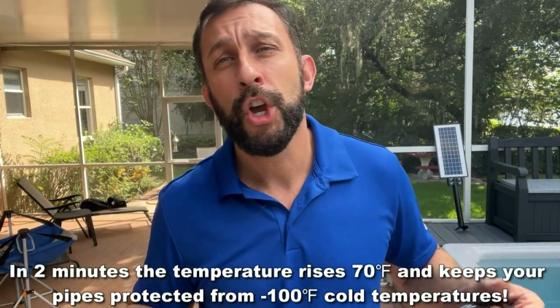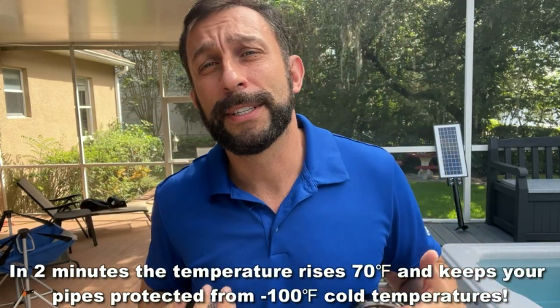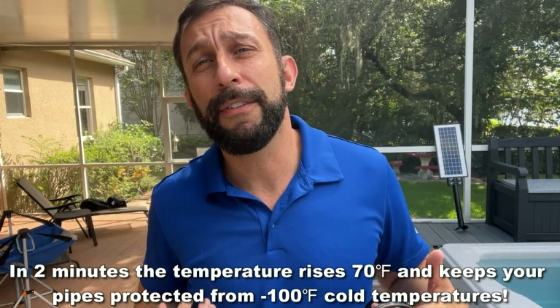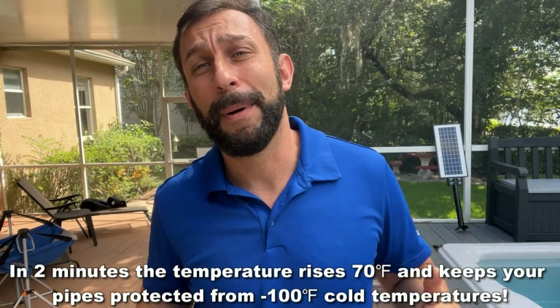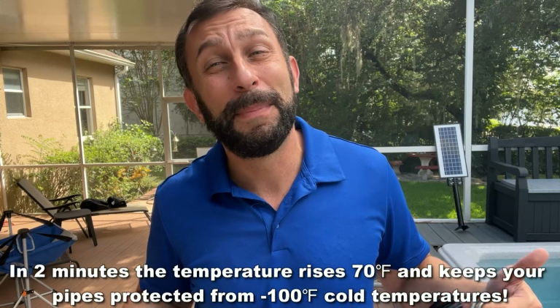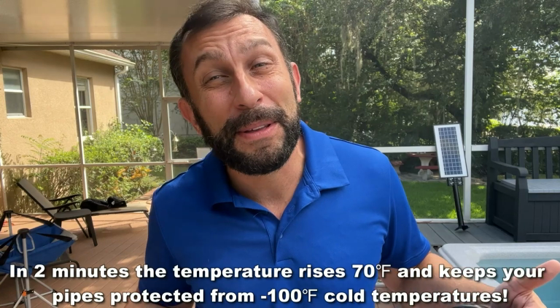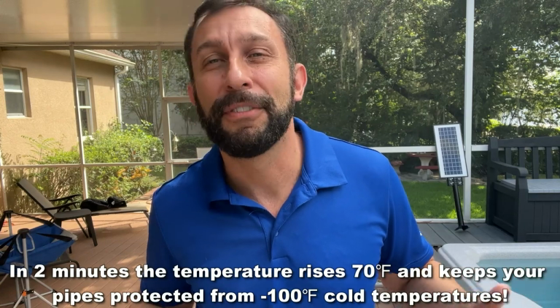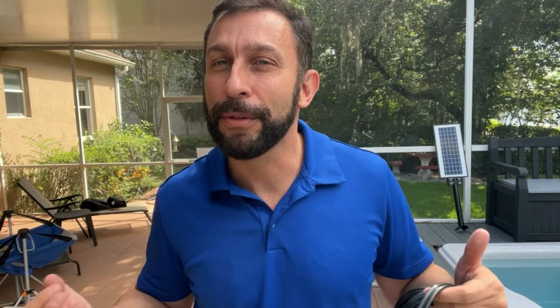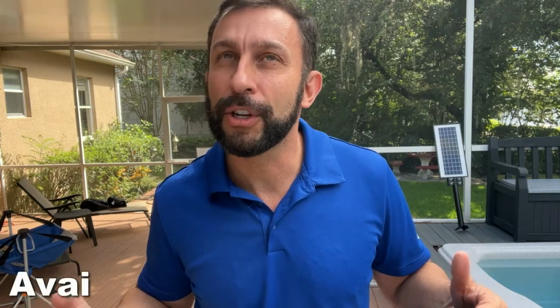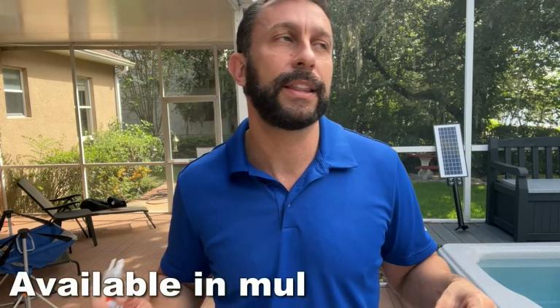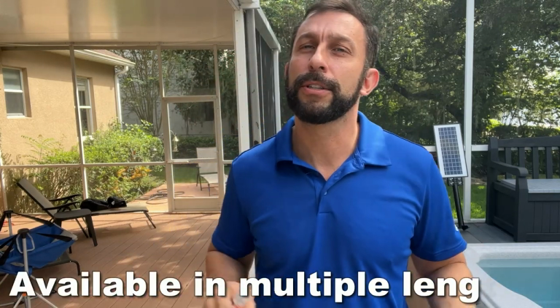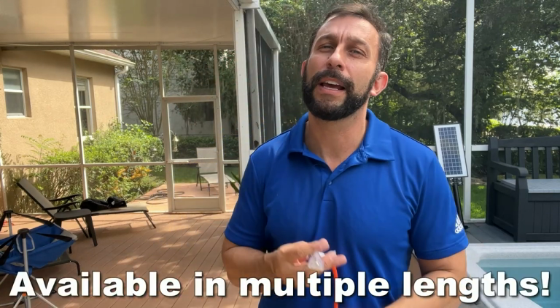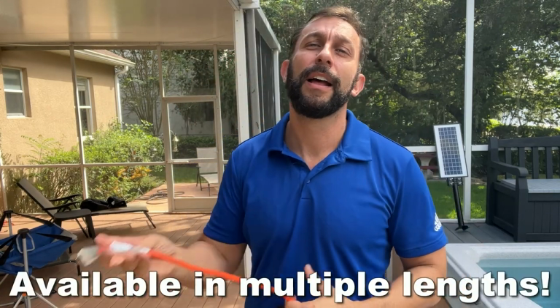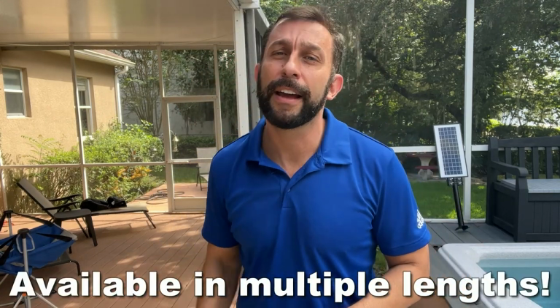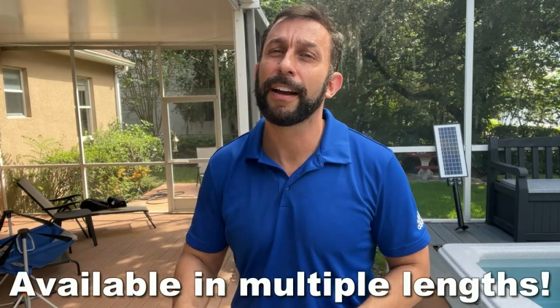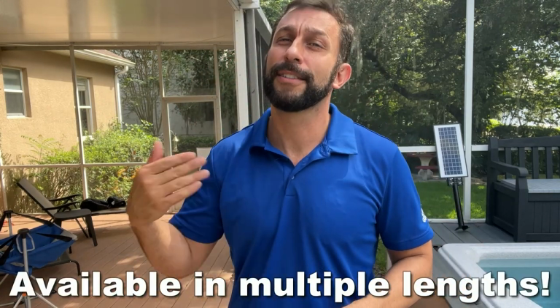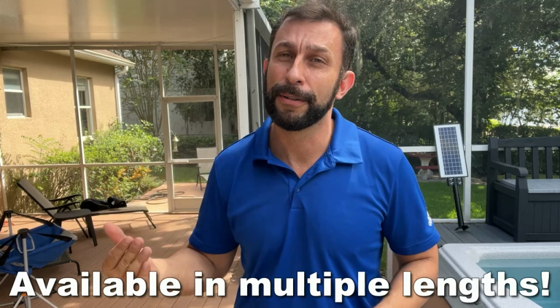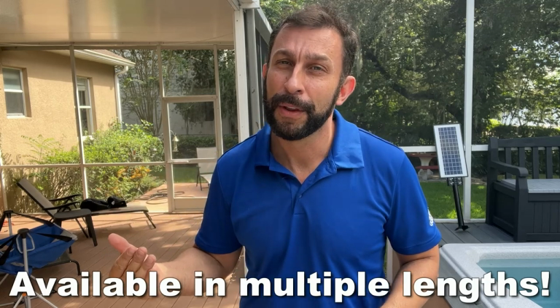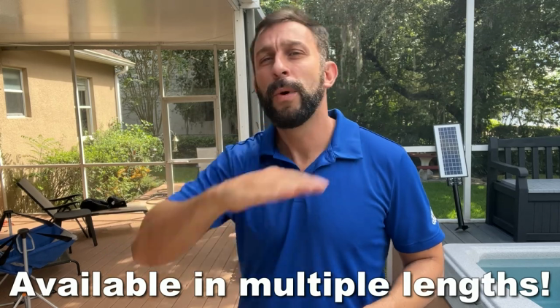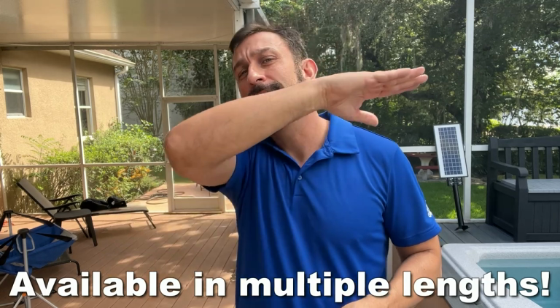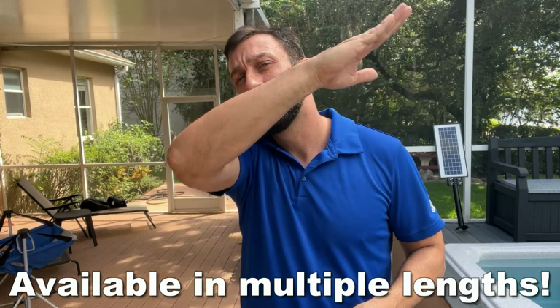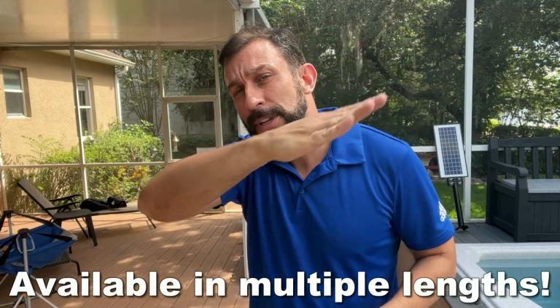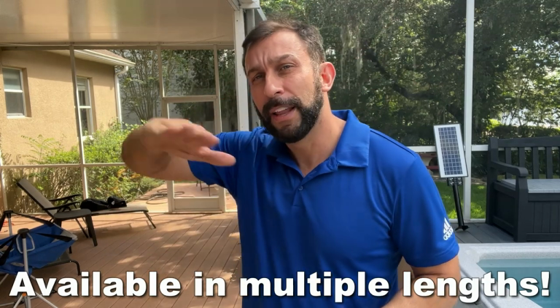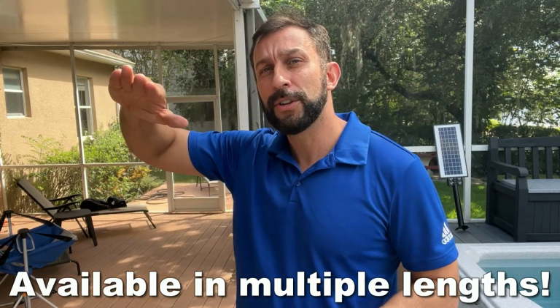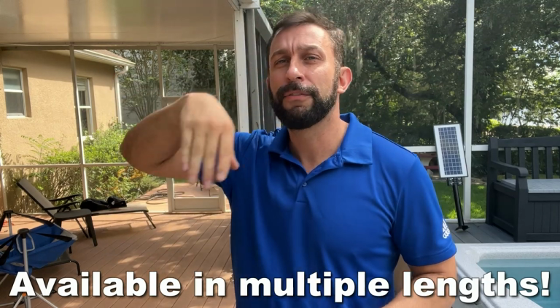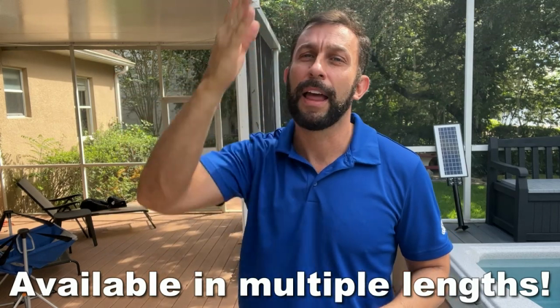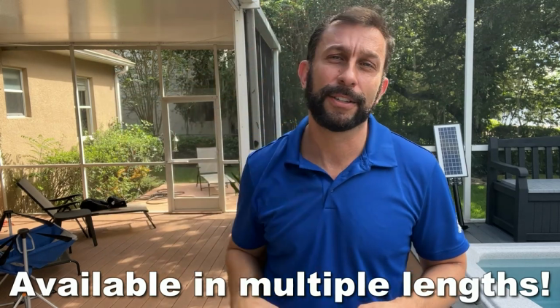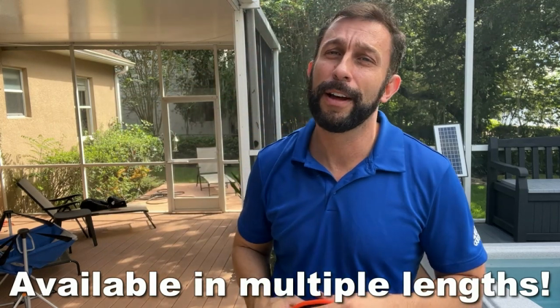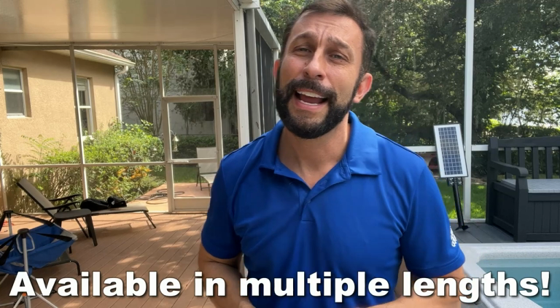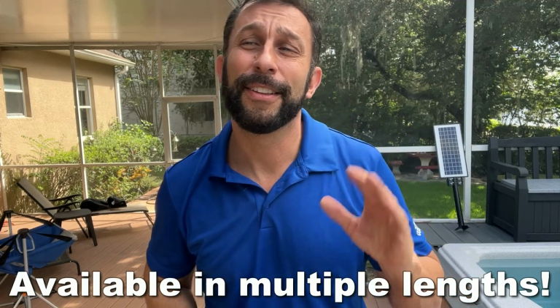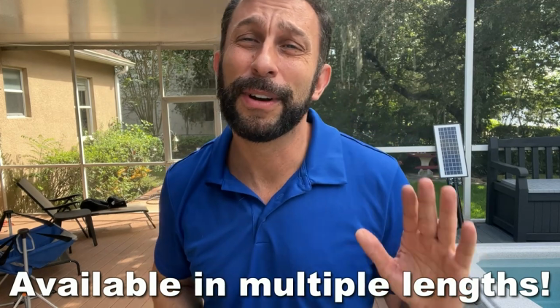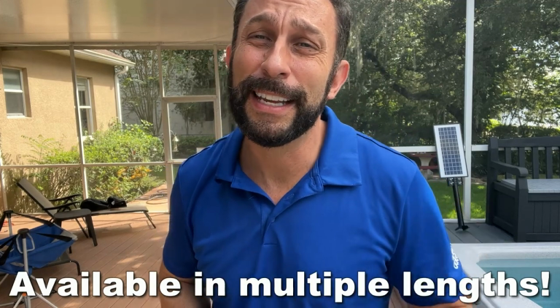As somebody from up north, from northern Michigan, we get the most snow. We get lake effect snows. We get snows off of Lake Michigan from the Alaskan snow belt and the snow gets deep.